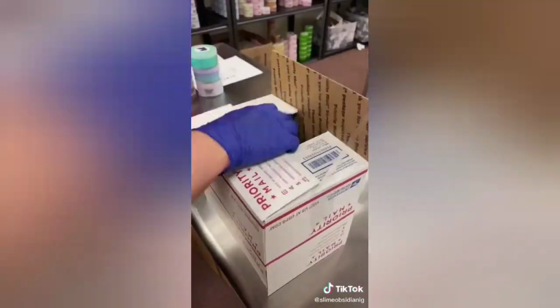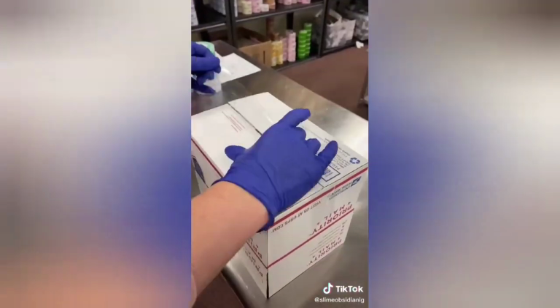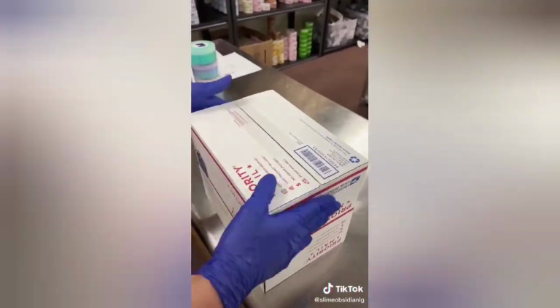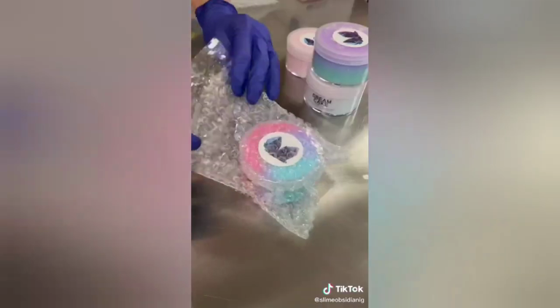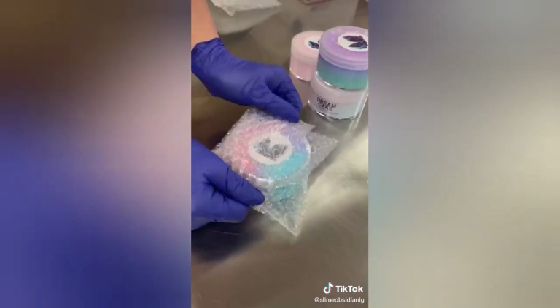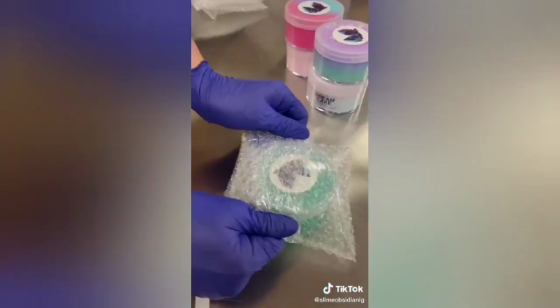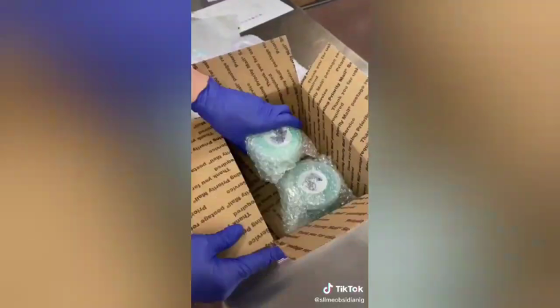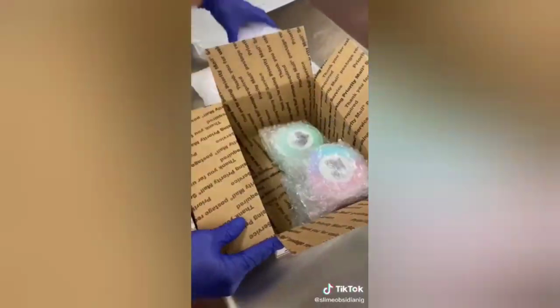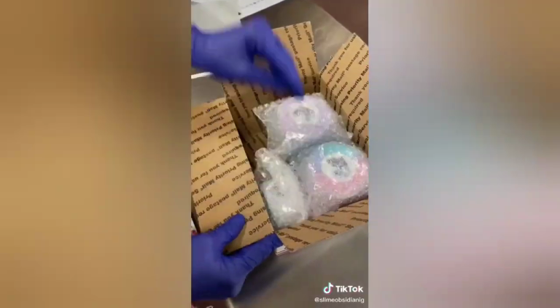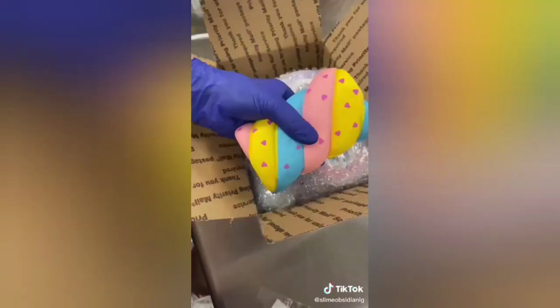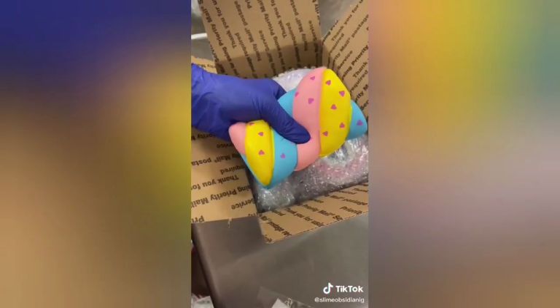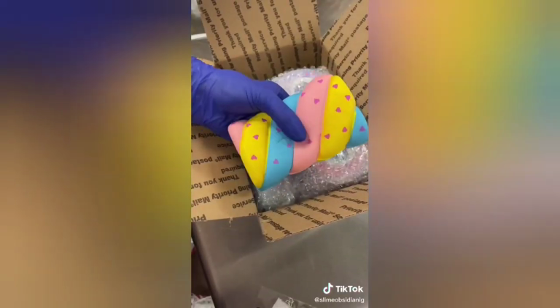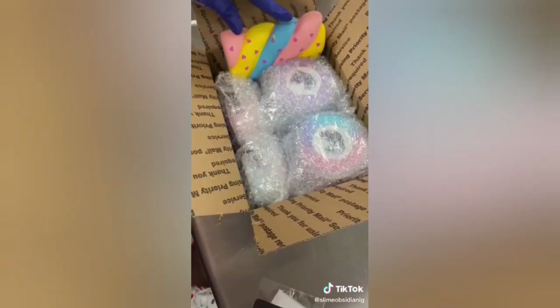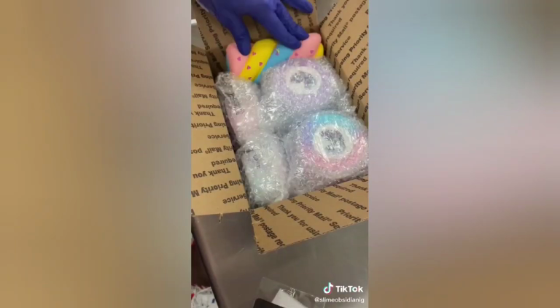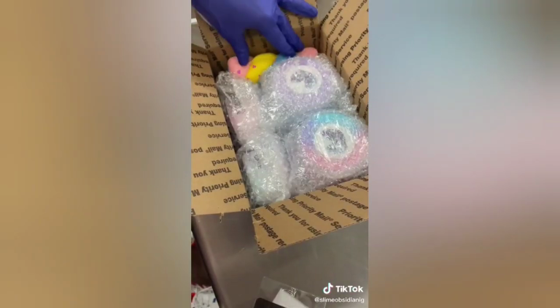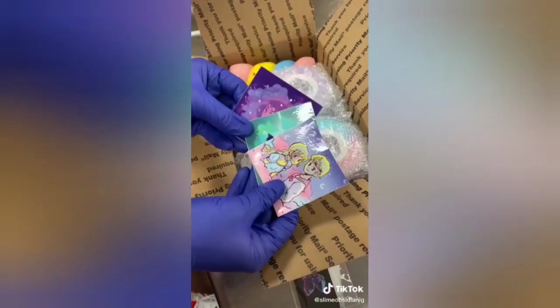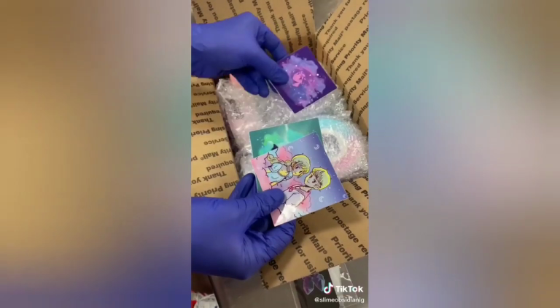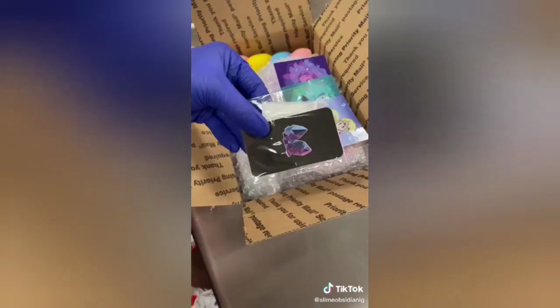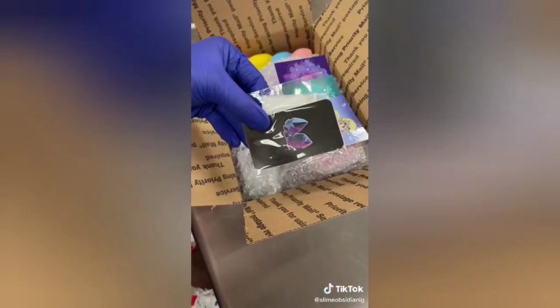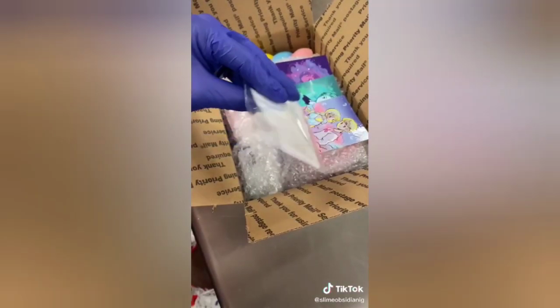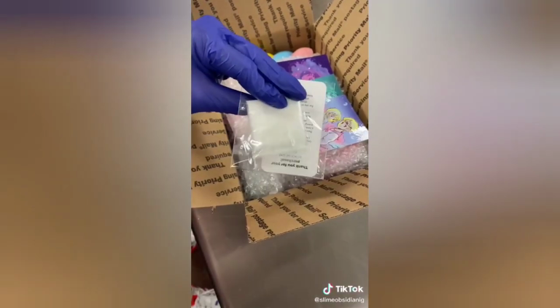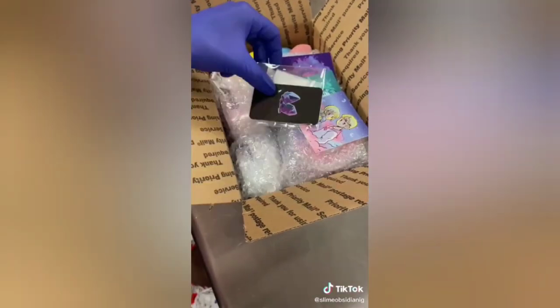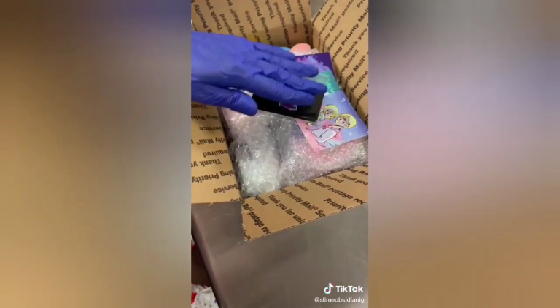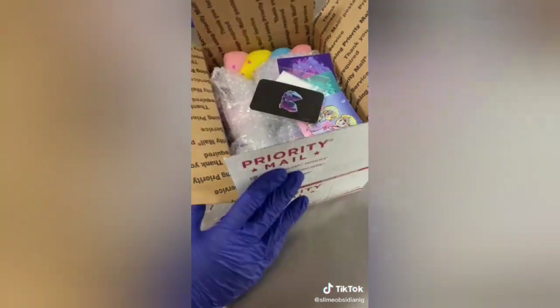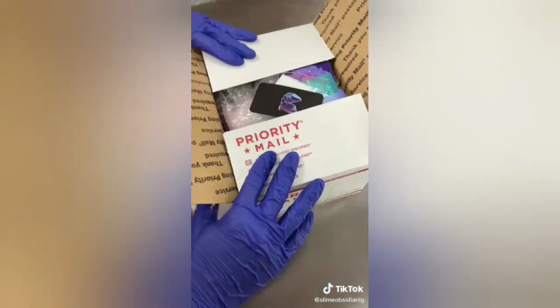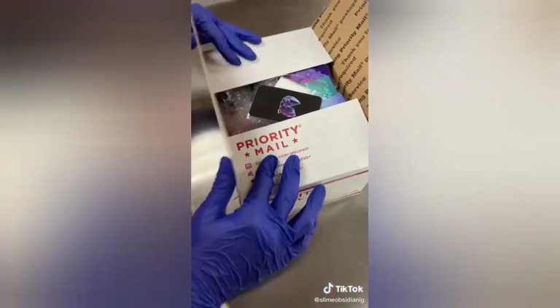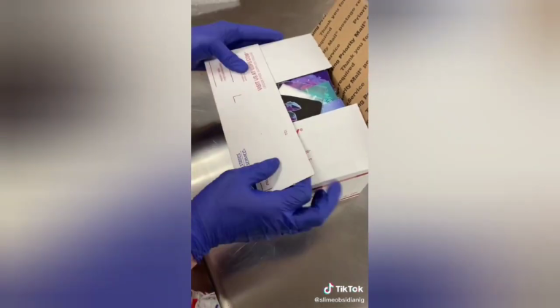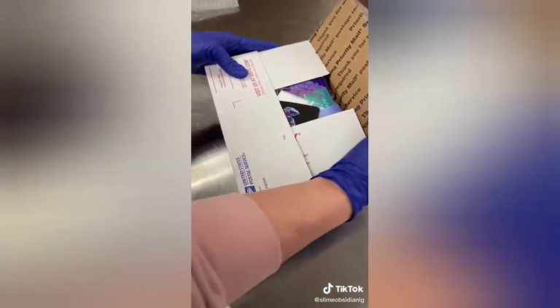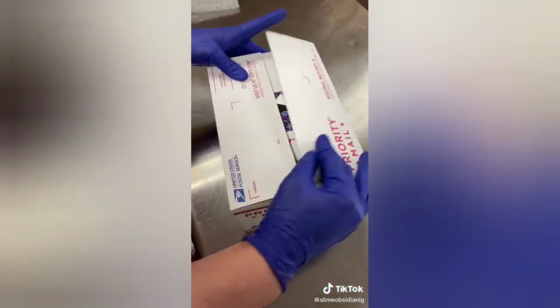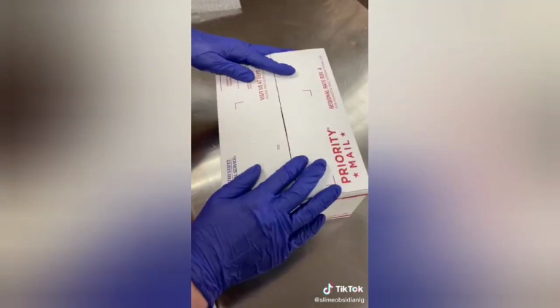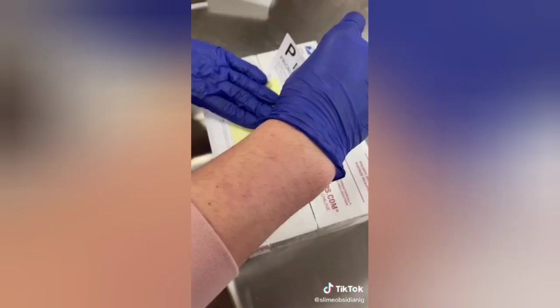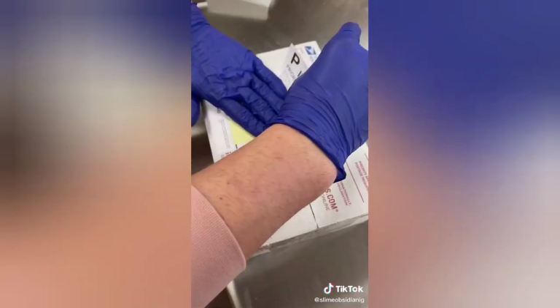We made up a box, bubble wrapped all the slimes, and packed them in. Then we threw in a squishy, some stickers, and an extra packet. Then we taped up the box, slapped on a label, and shipped it out. Like and follow for more.